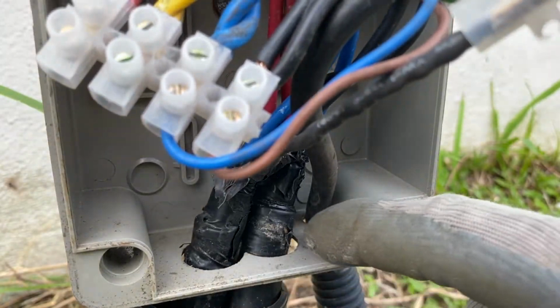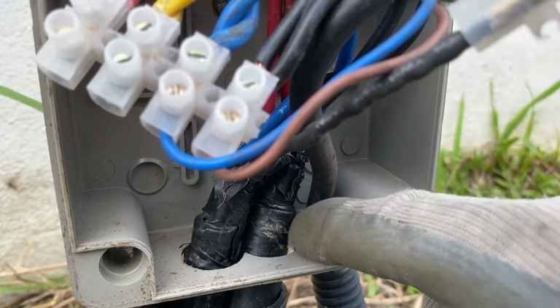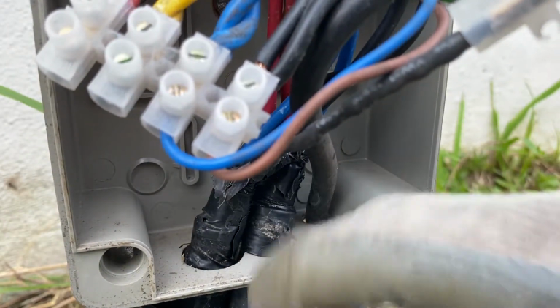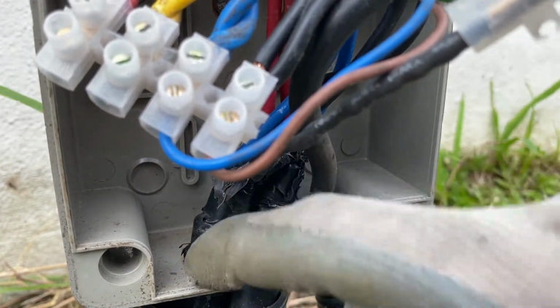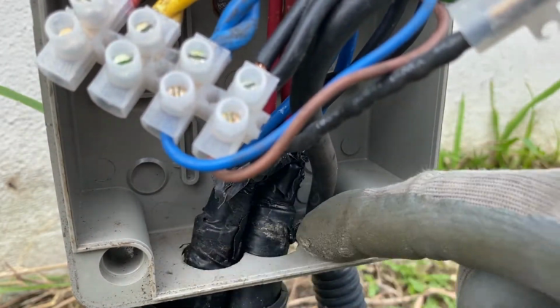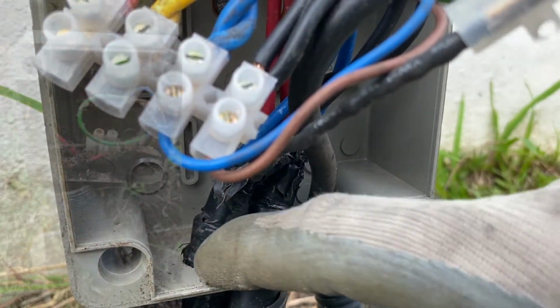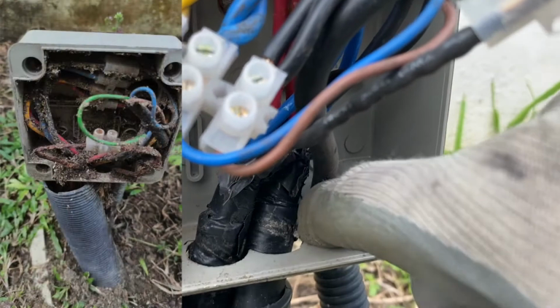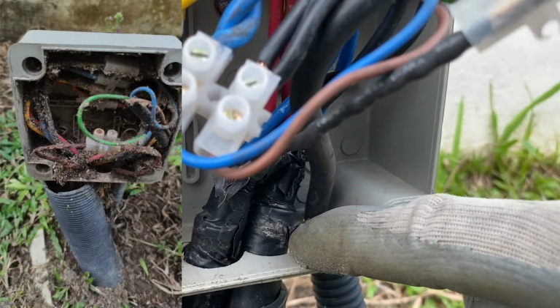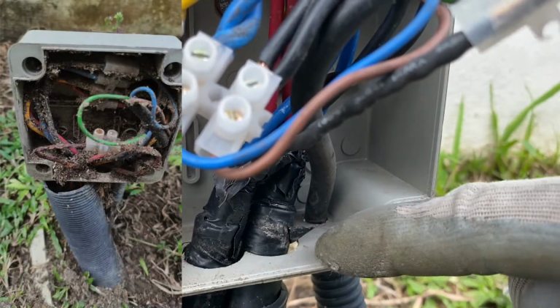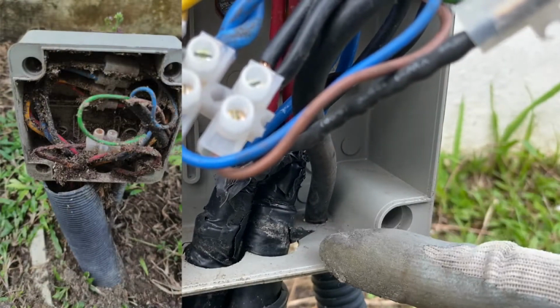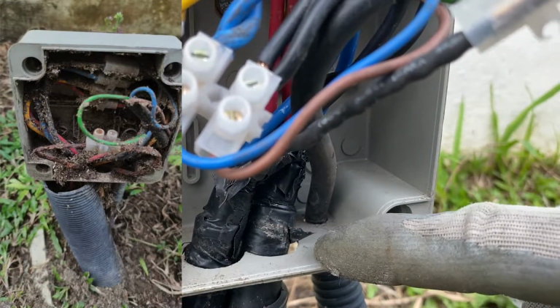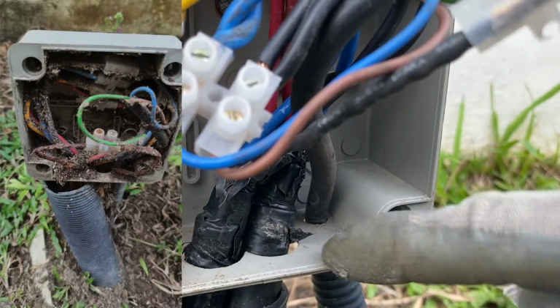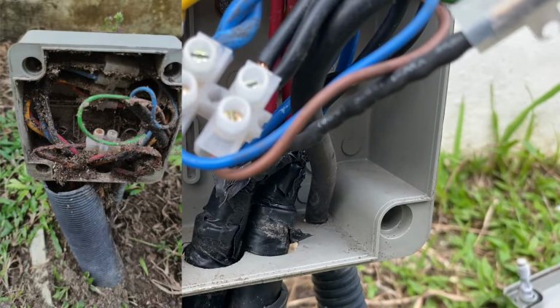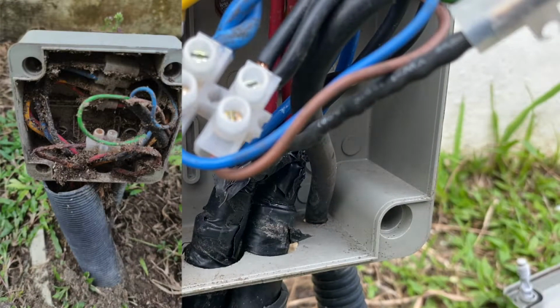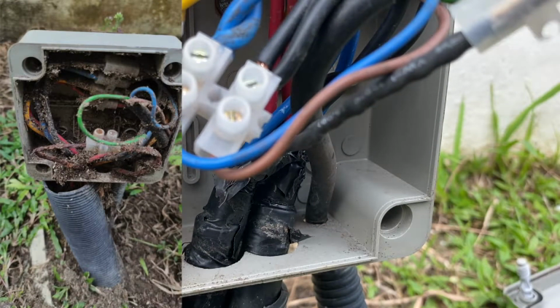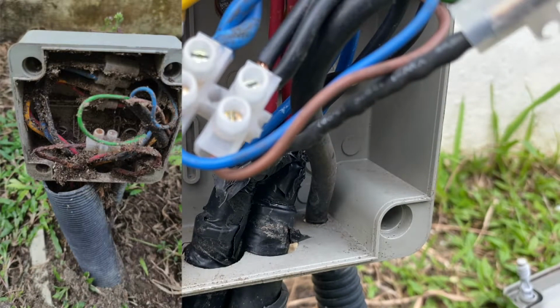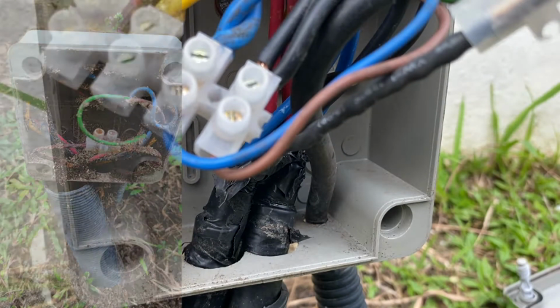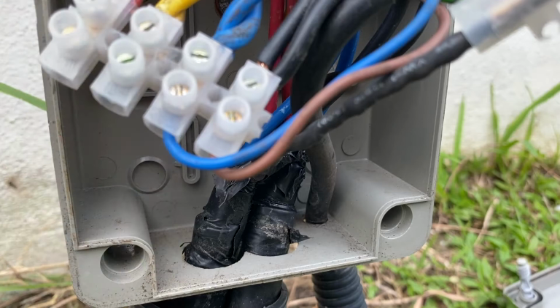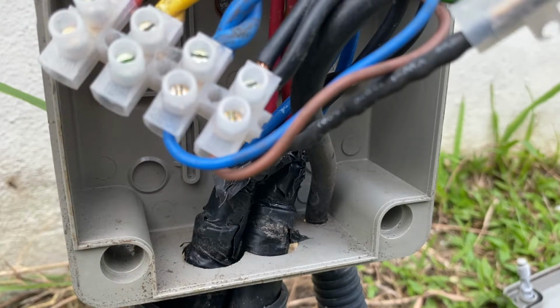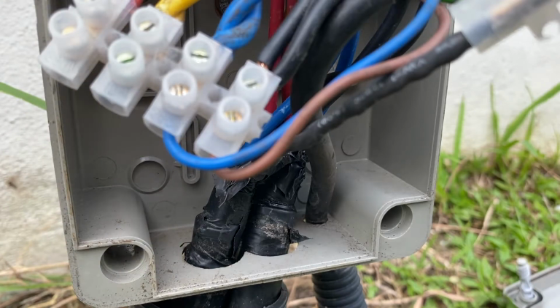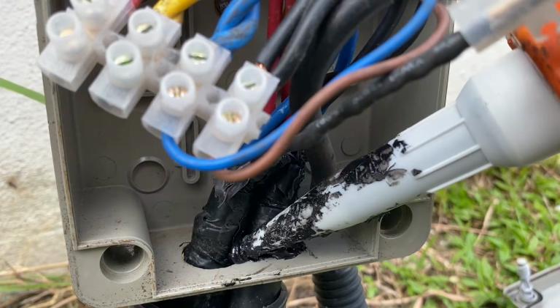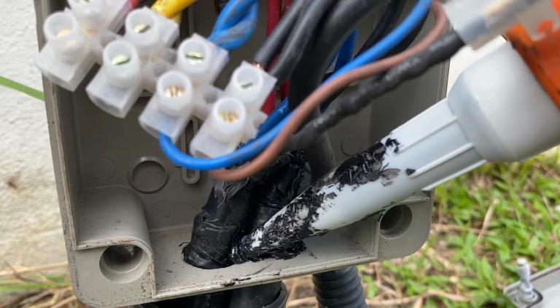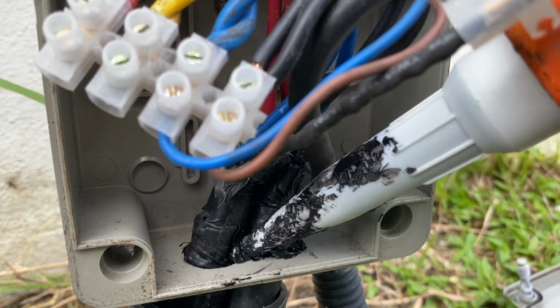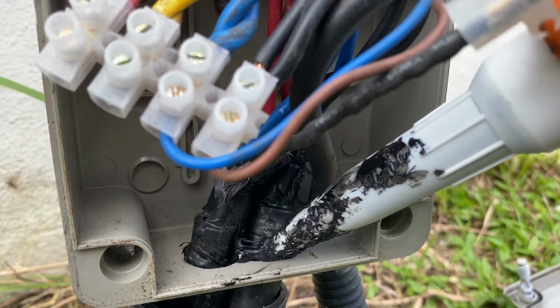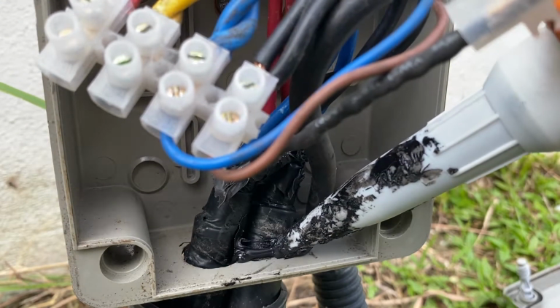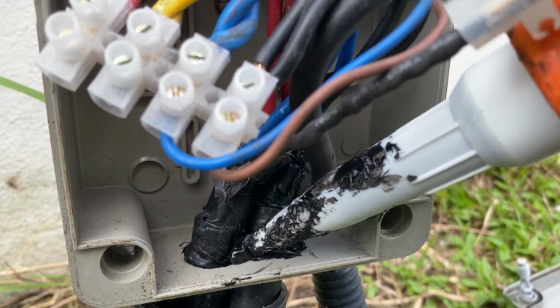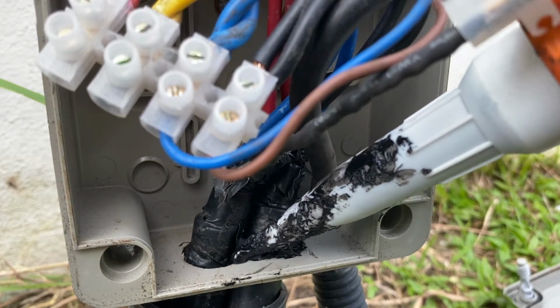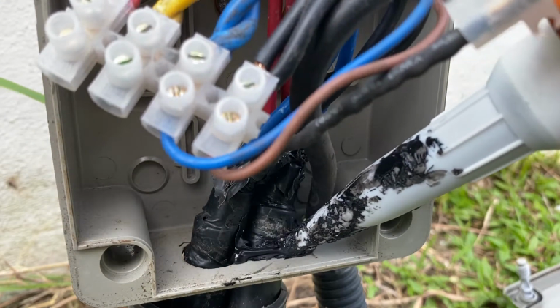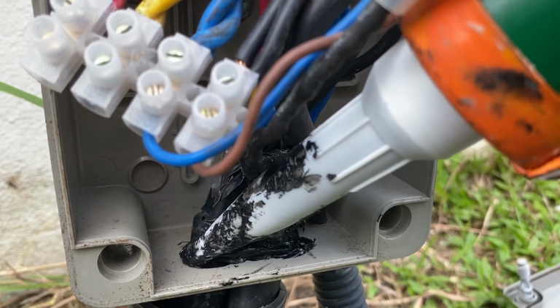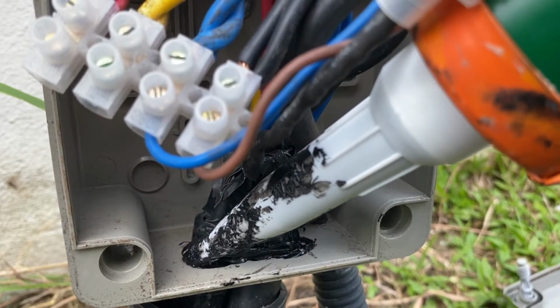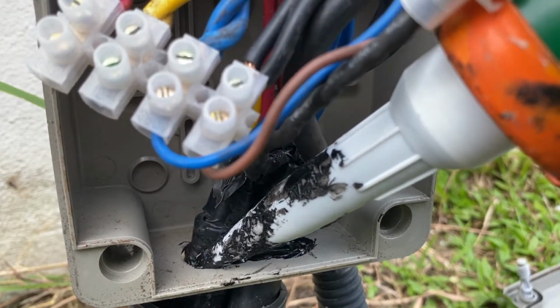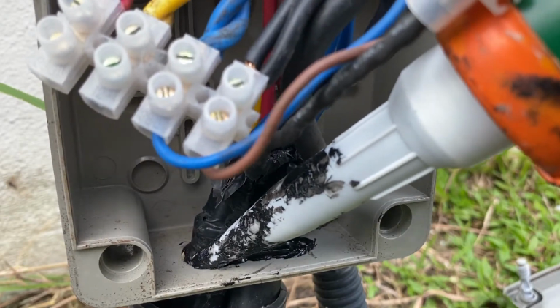Water will tend to come in through this hole, and it comes in and turns this place into a nest — an ant nest. So I'm going to apply some waterproof compound glue onto the hole here.